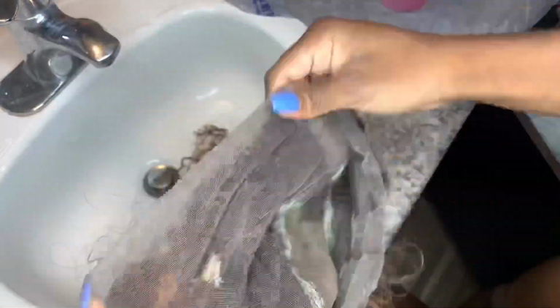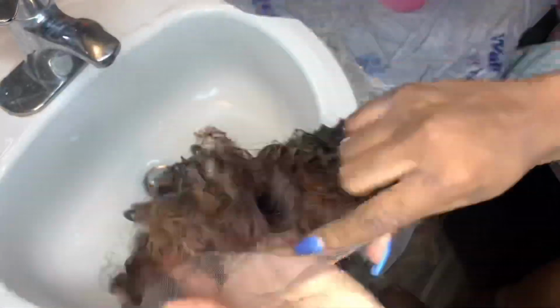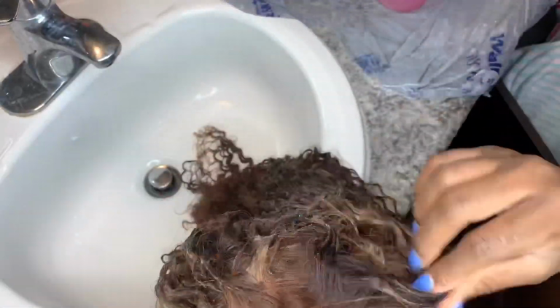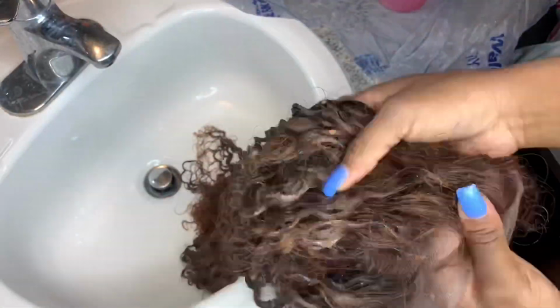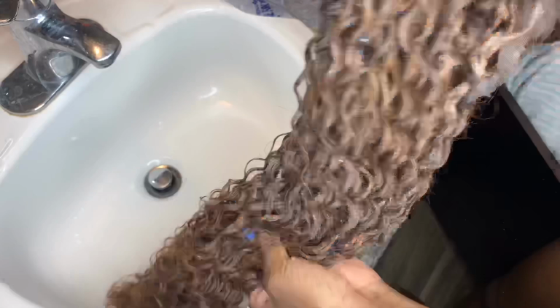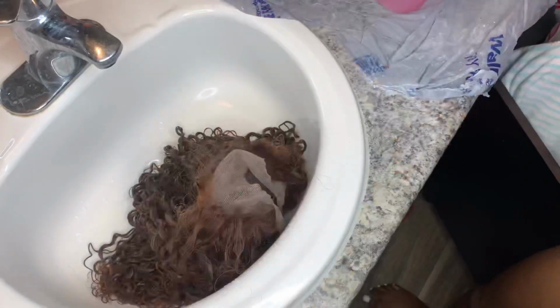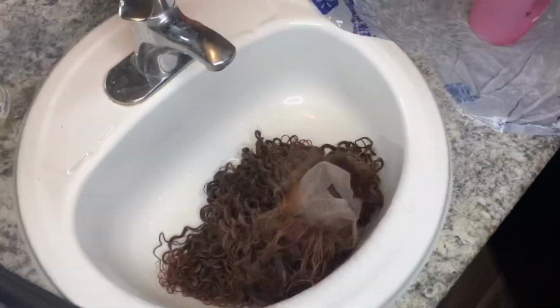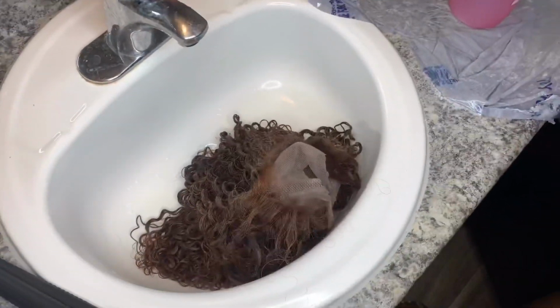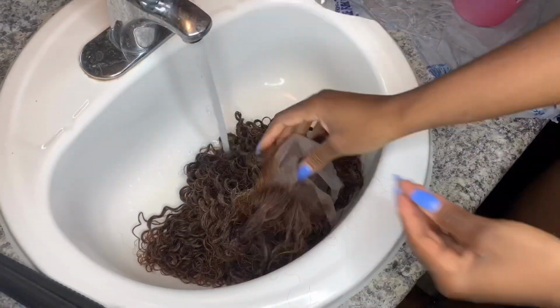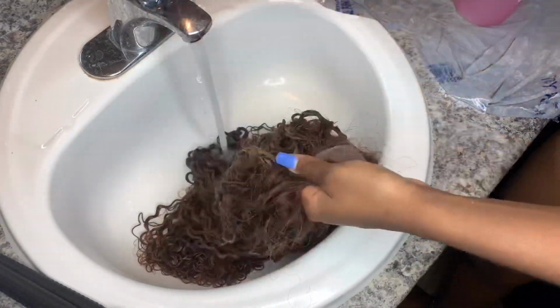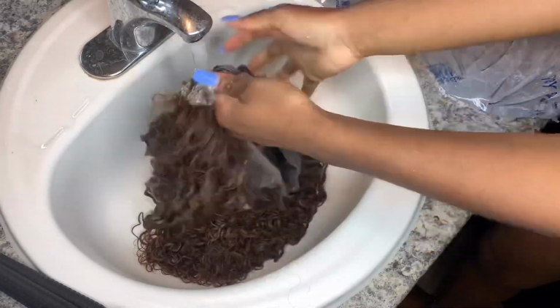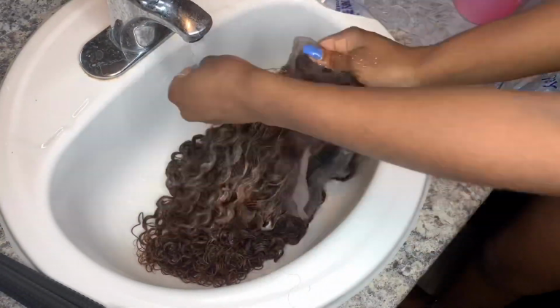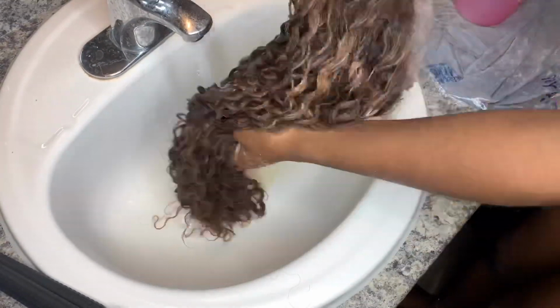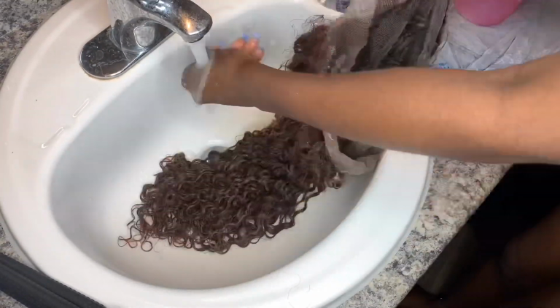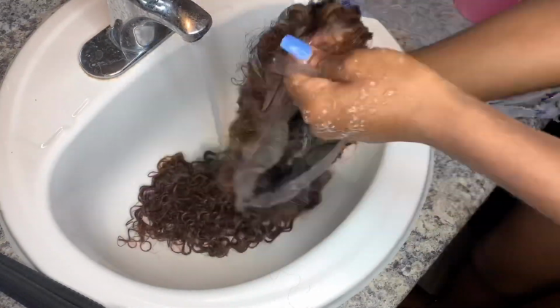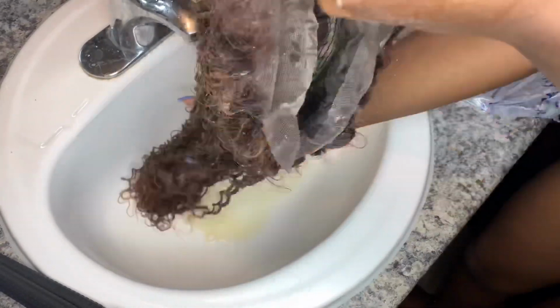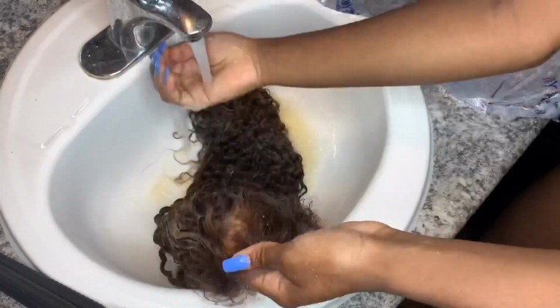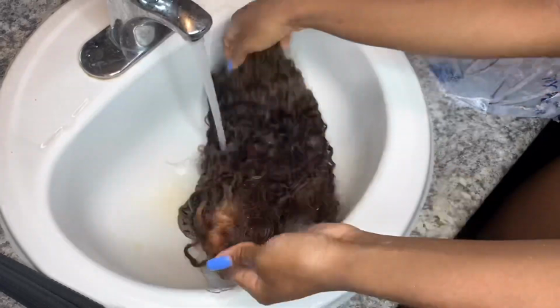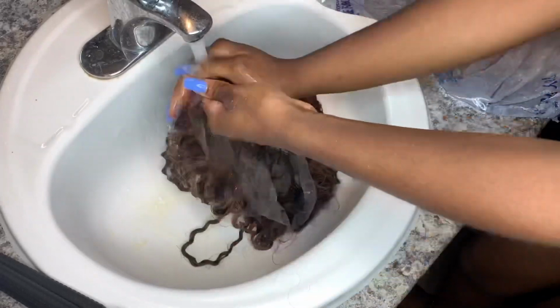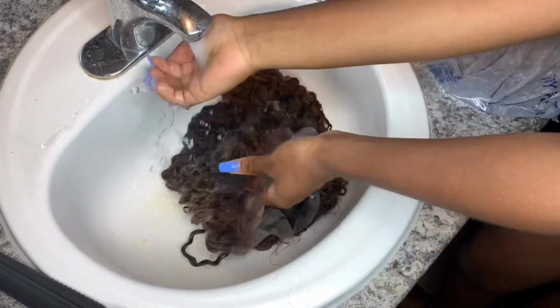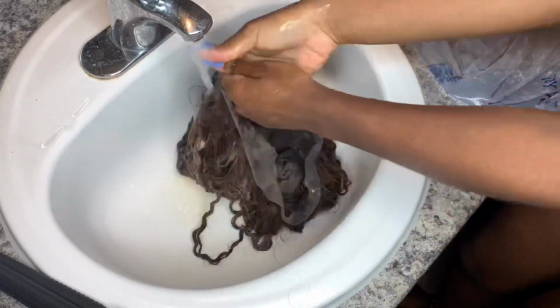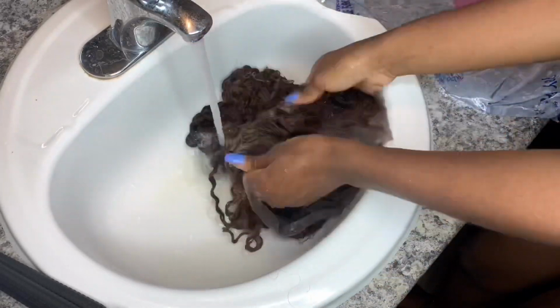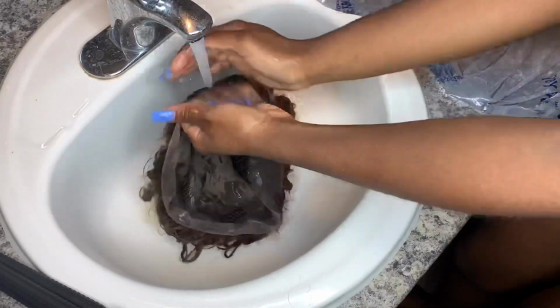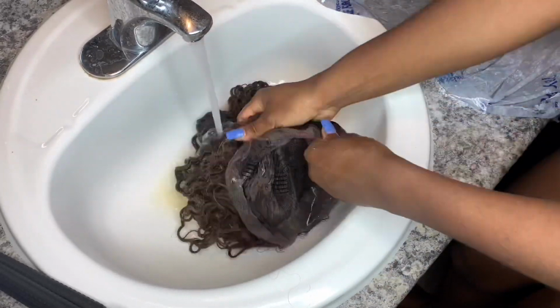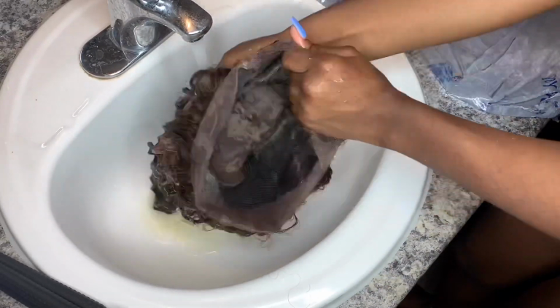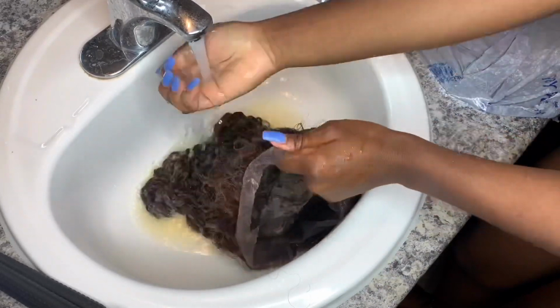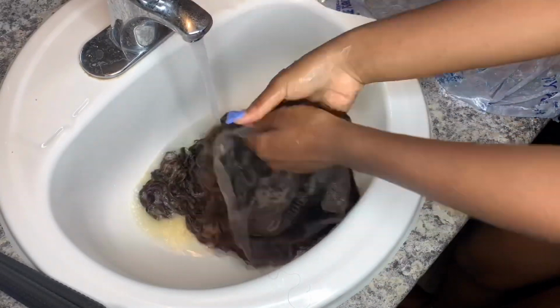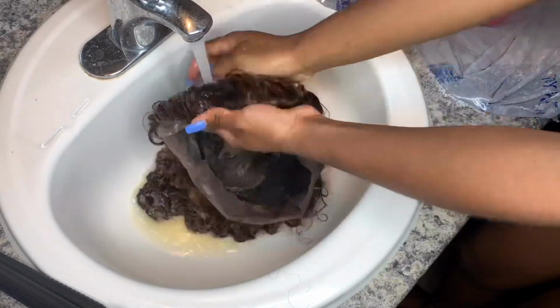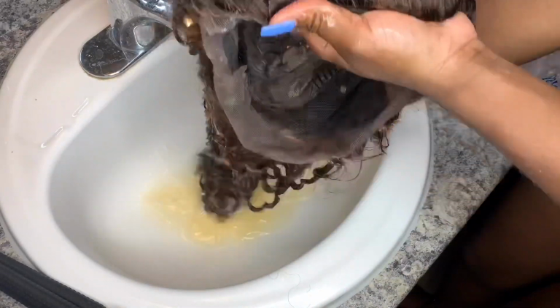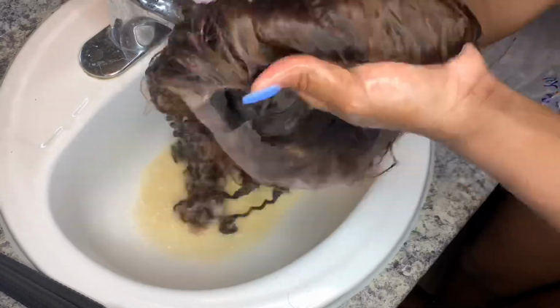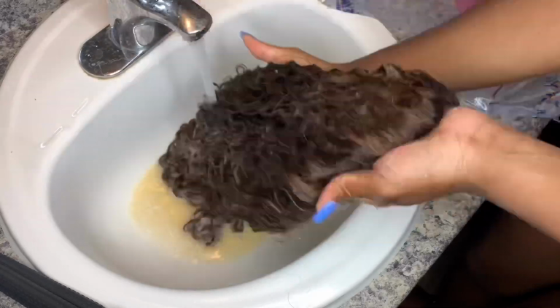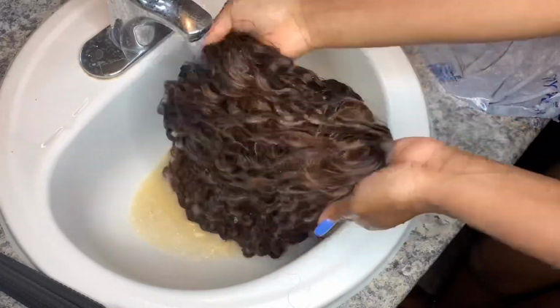Now that I'm satisfied with the bleach results, I'm going to rinse it off with warm water and then apply some shampoo and wash it out. When I'm done with this process, I'll see you guys.